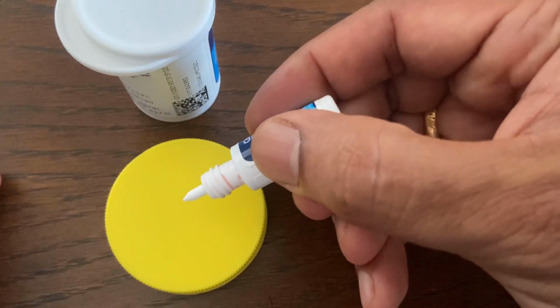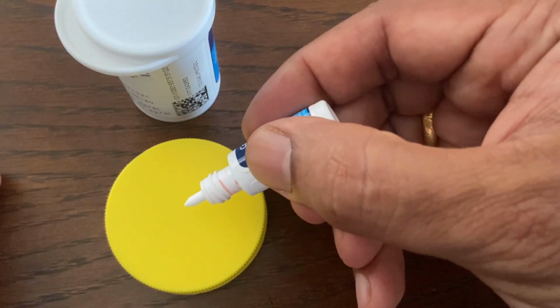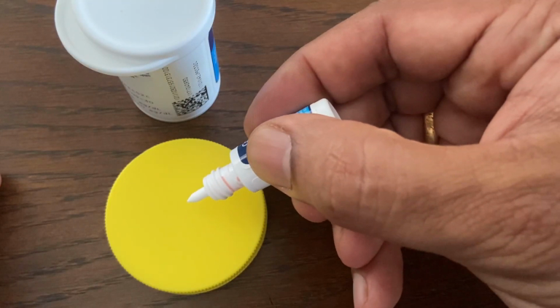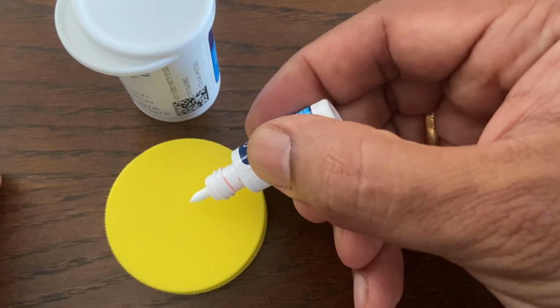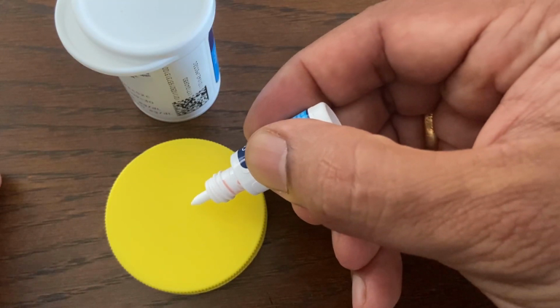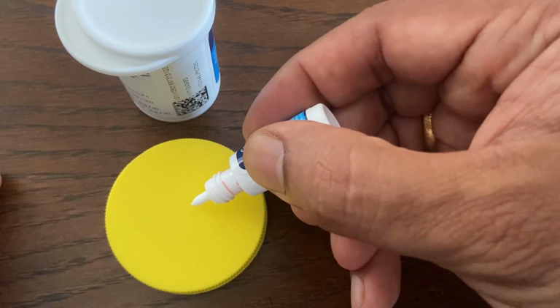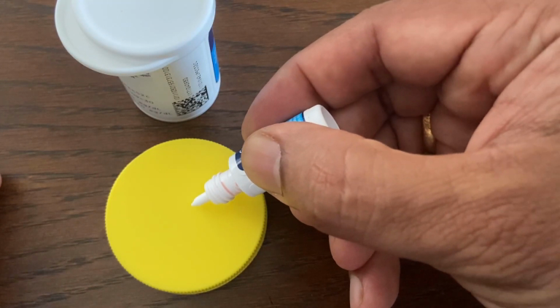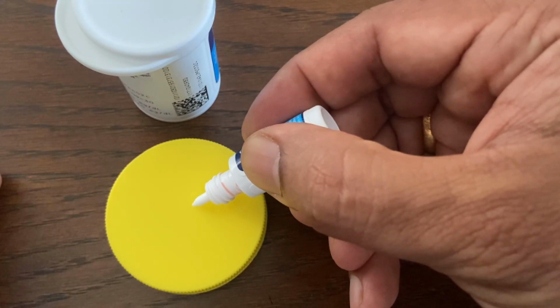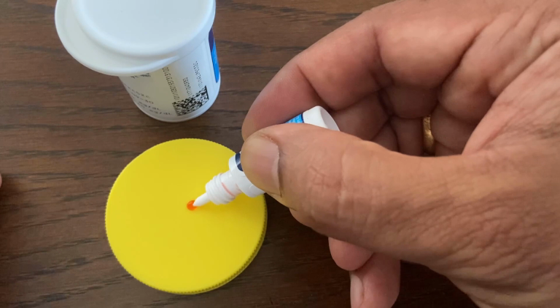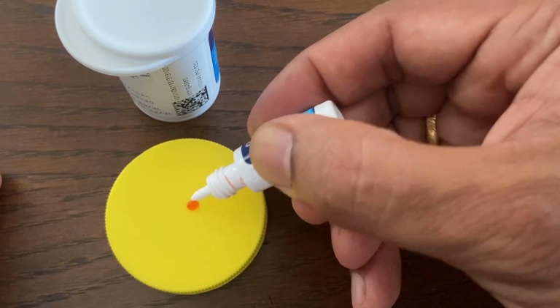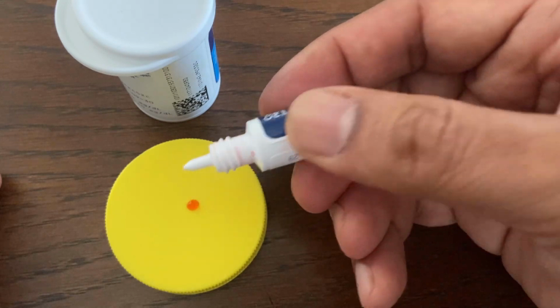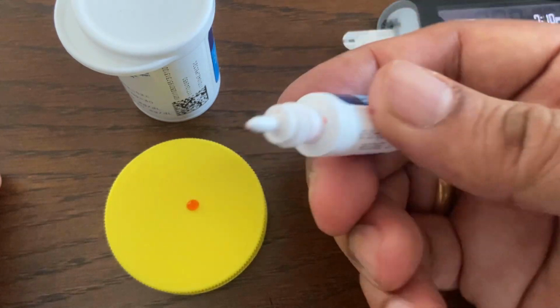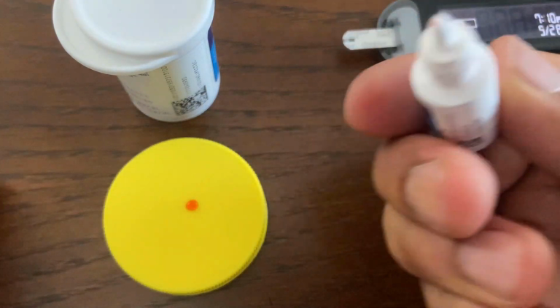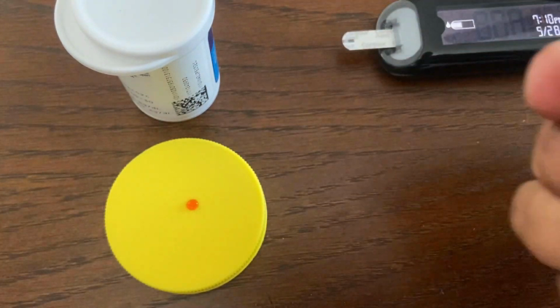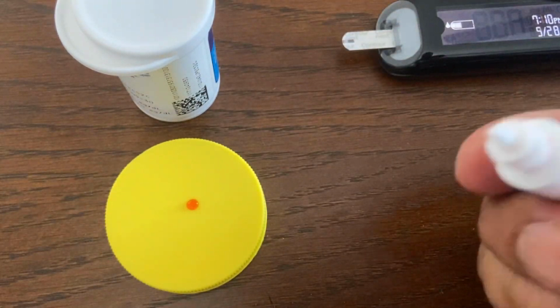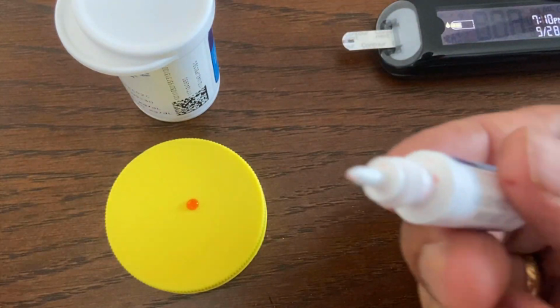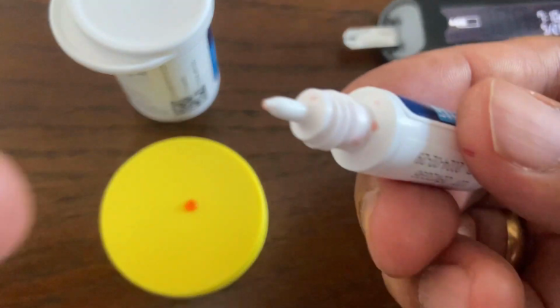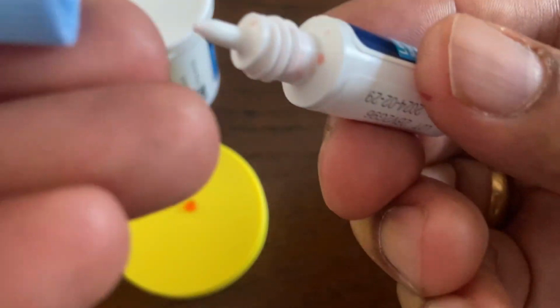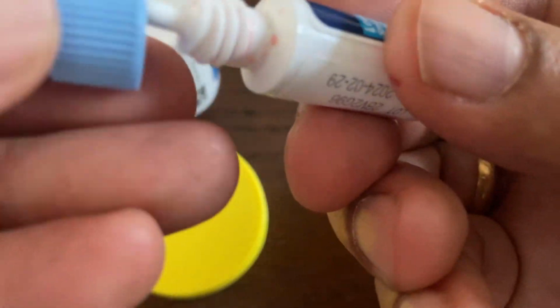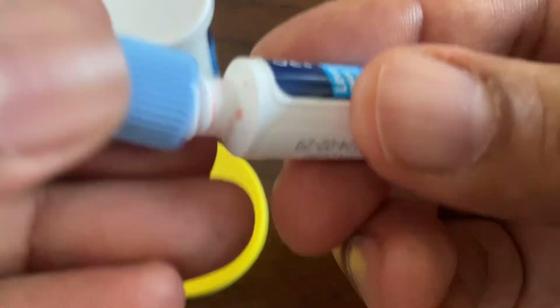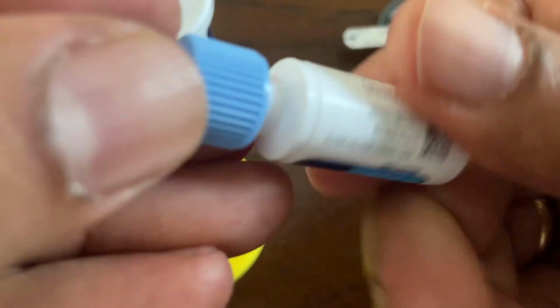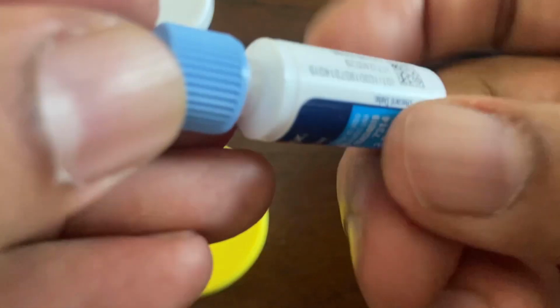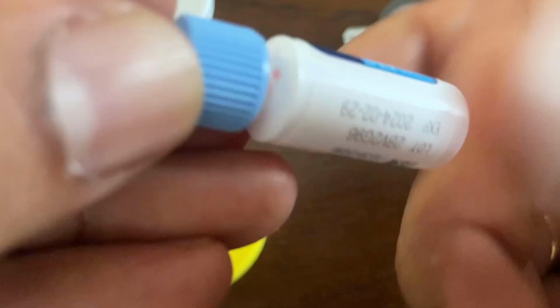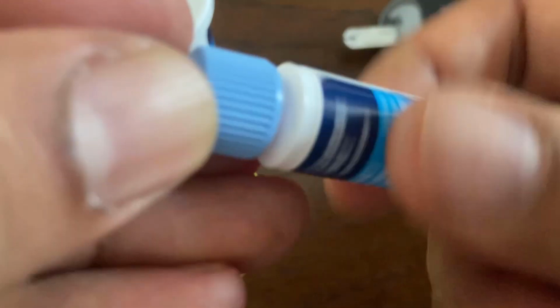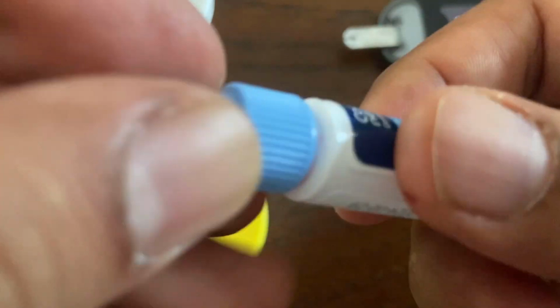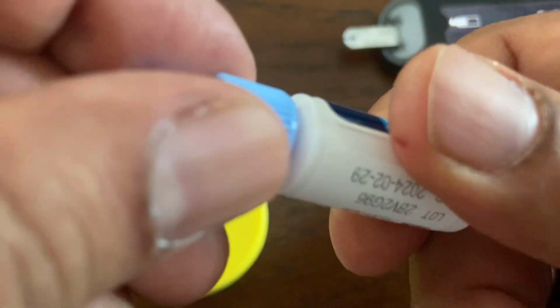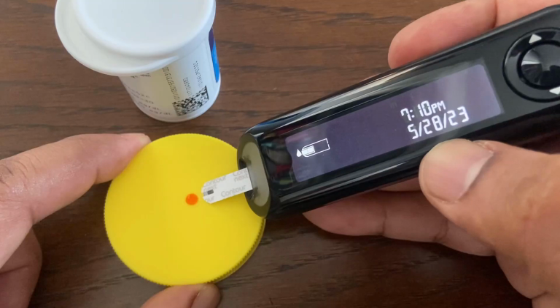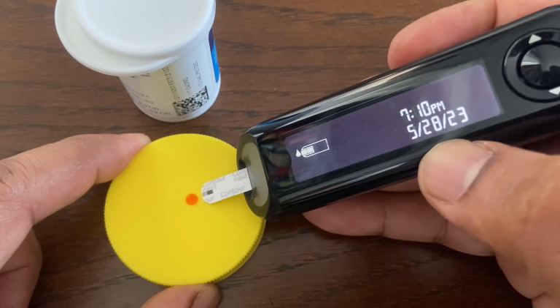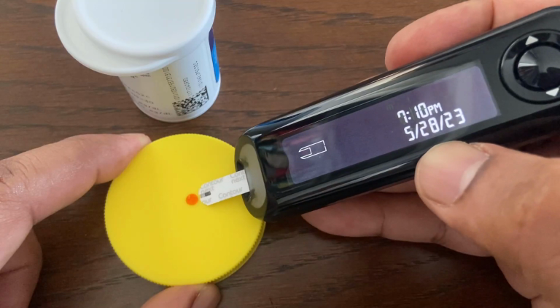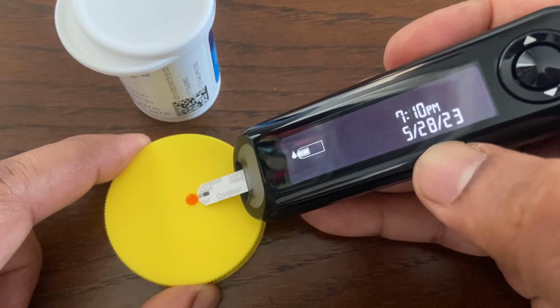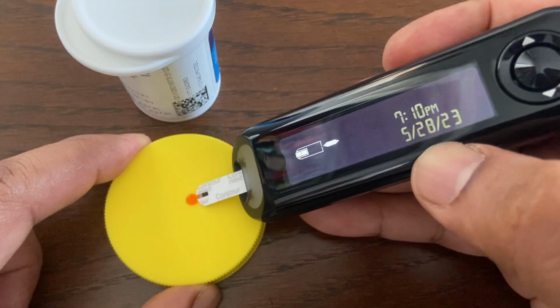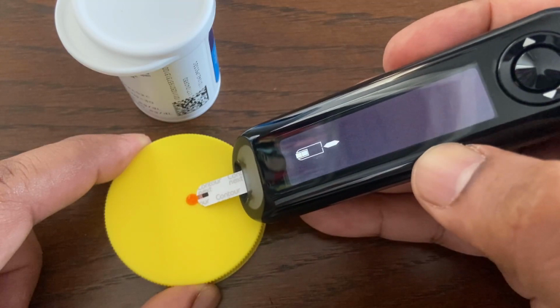Next, squeeze a small drop of solution onto a clean, non-absorbent surface. Immediately touch the tip of the test strip to the drop of control solution. Hold the tip in the drop until the meter beeps.